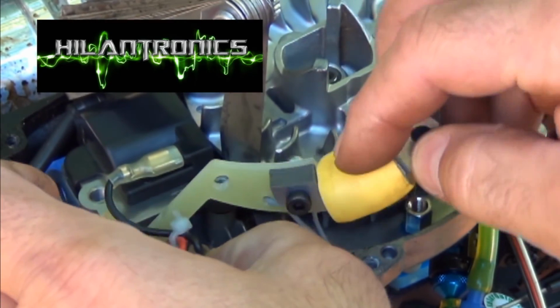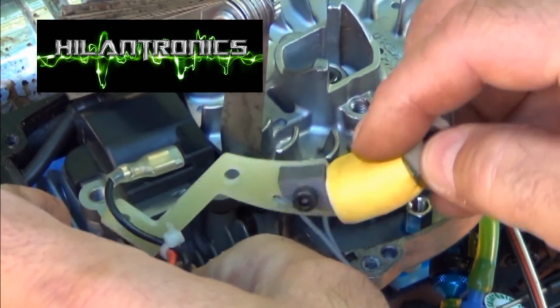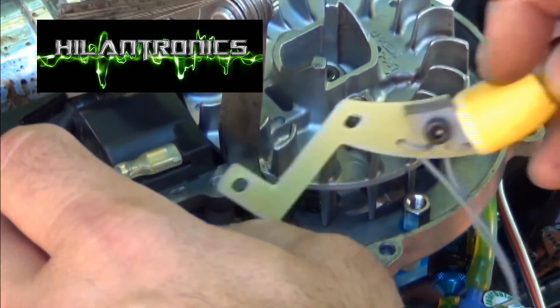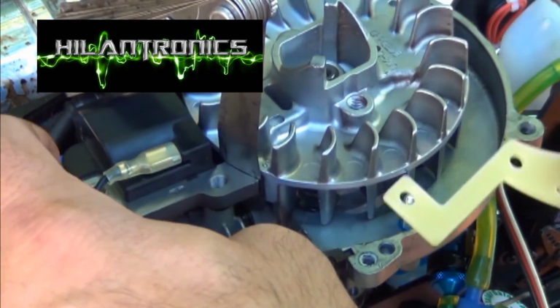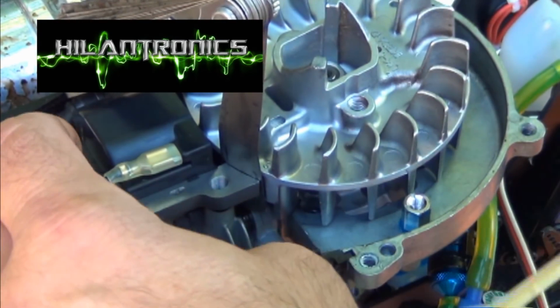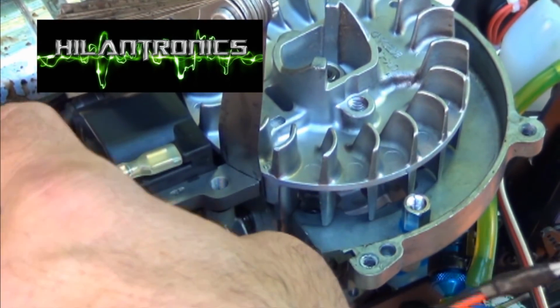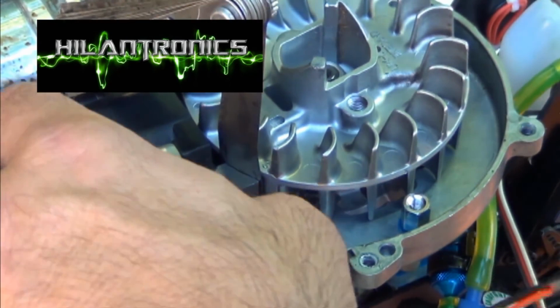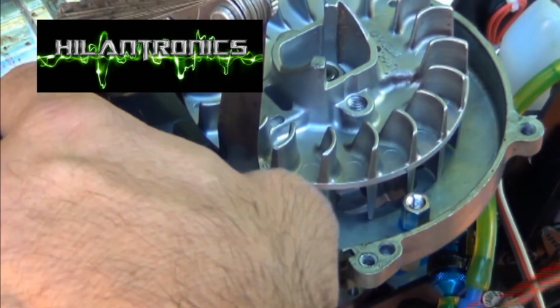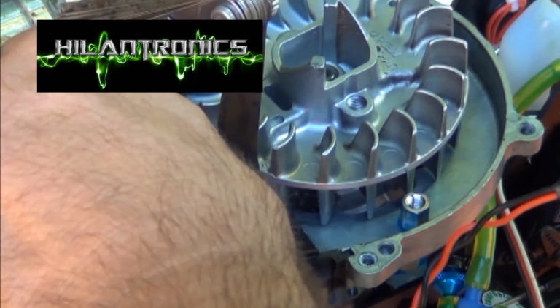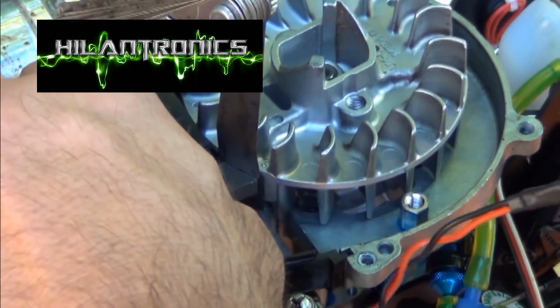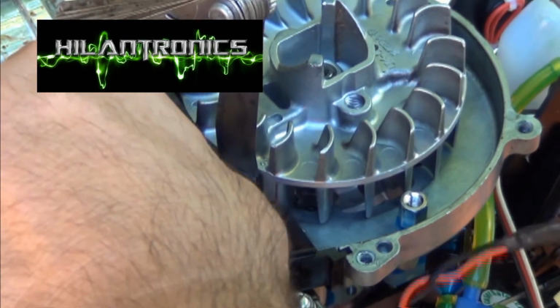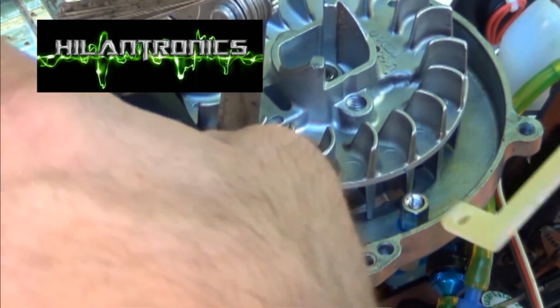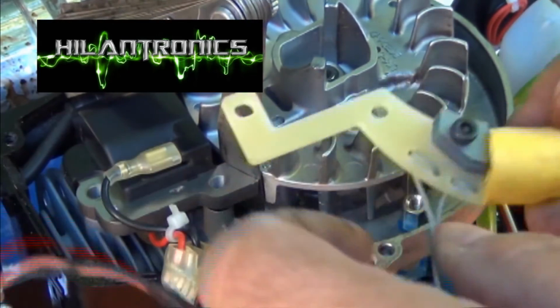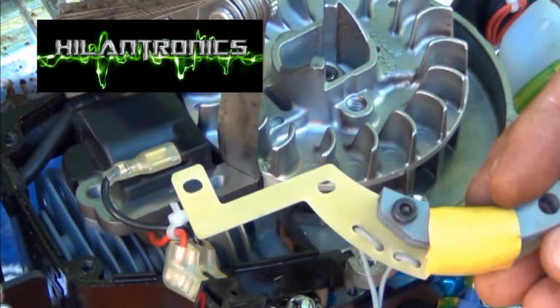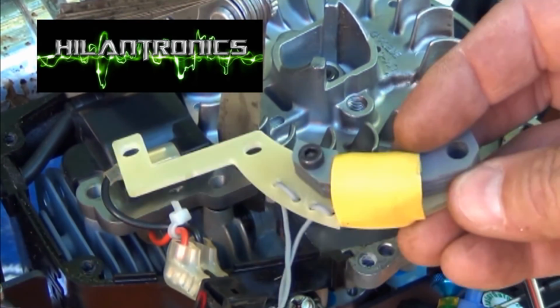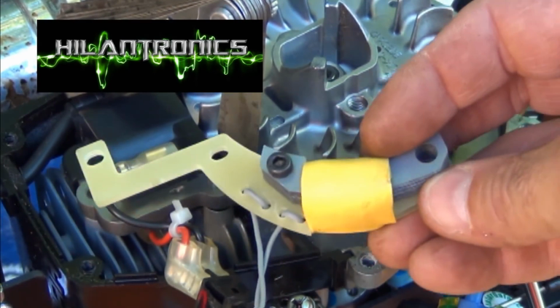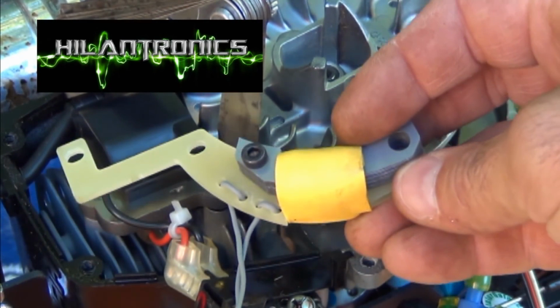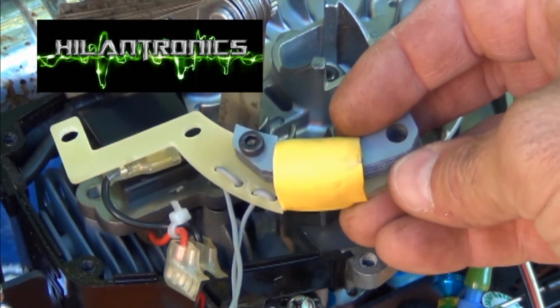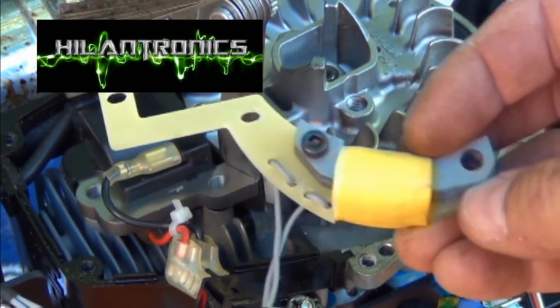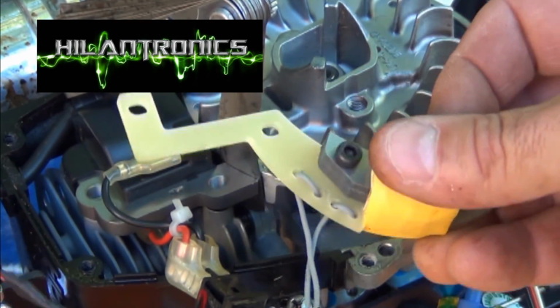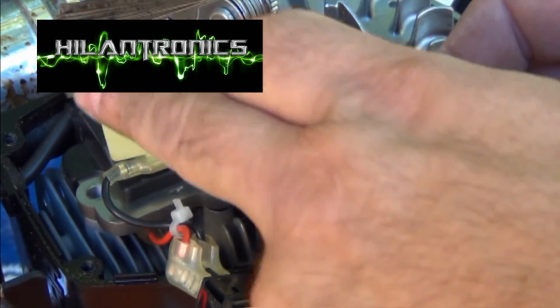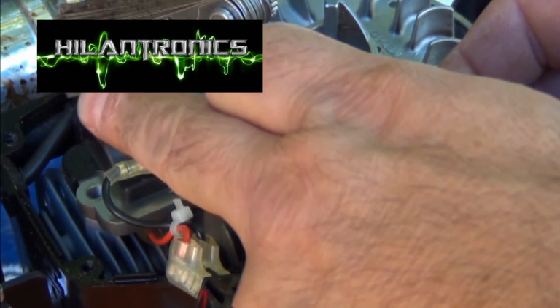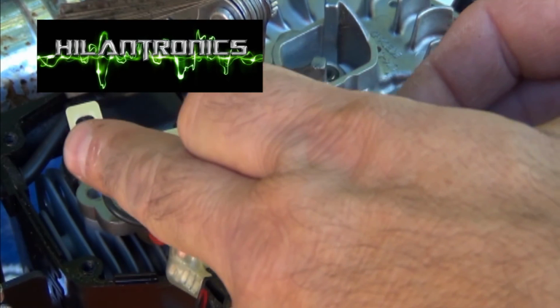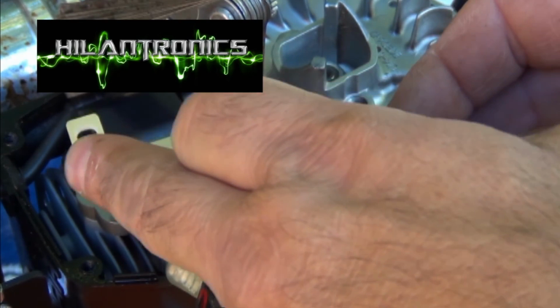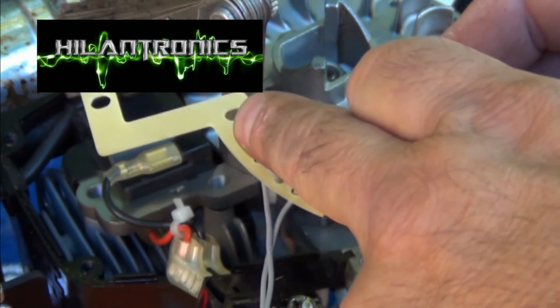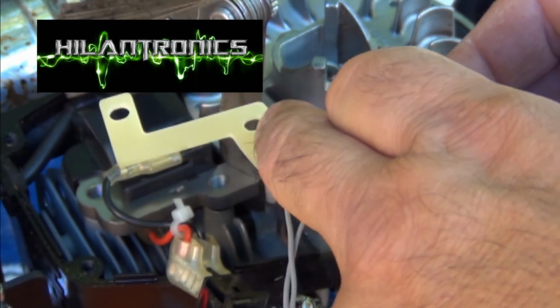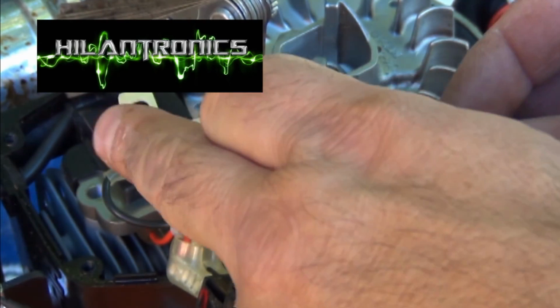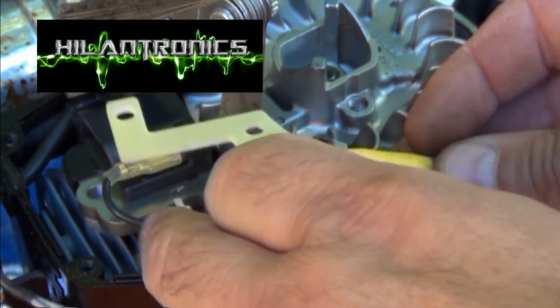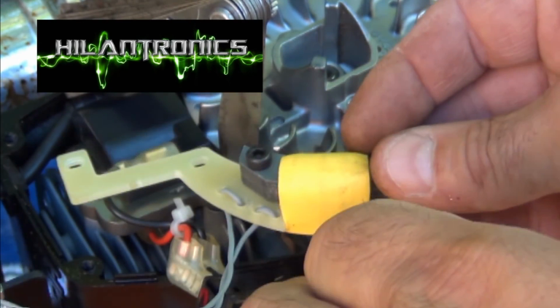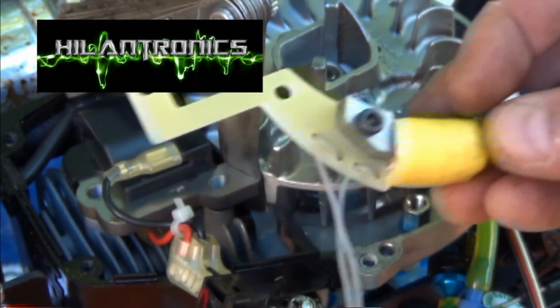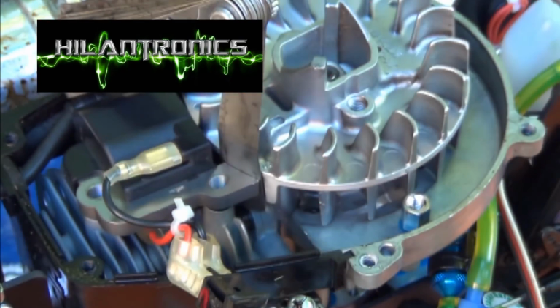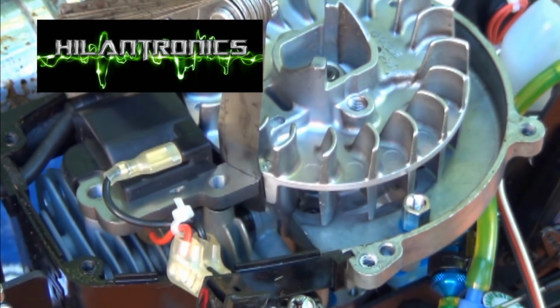I've got to get this up underneath. These two holes go underneath the coil — I thought they rested on top. Let me reposition this.